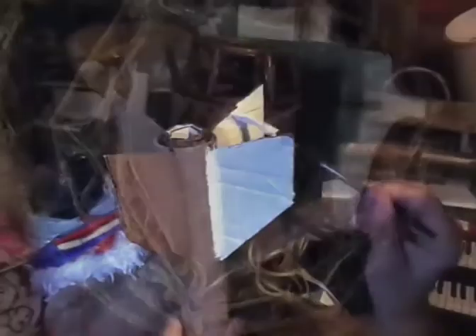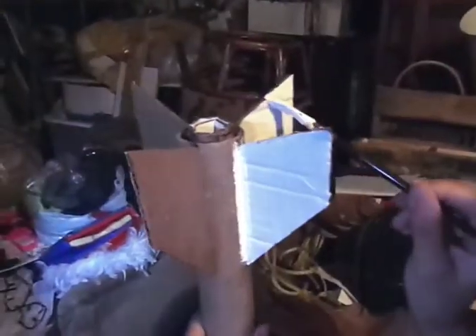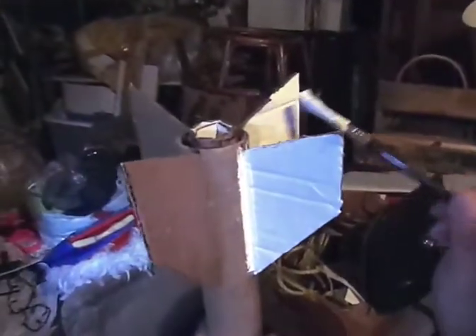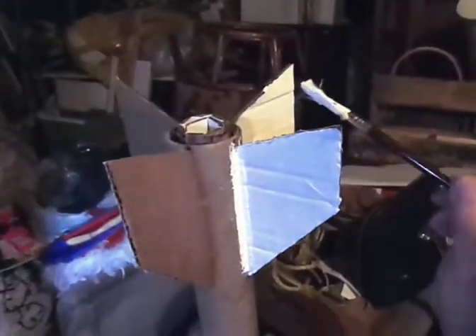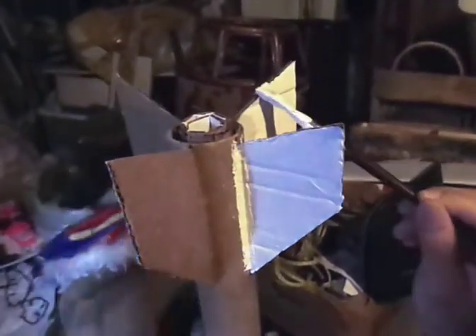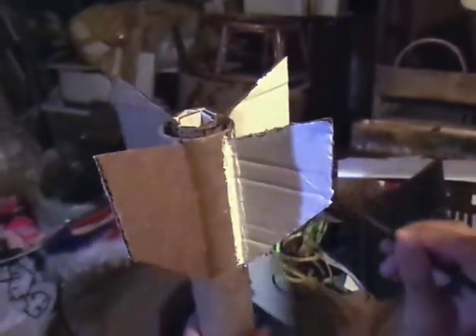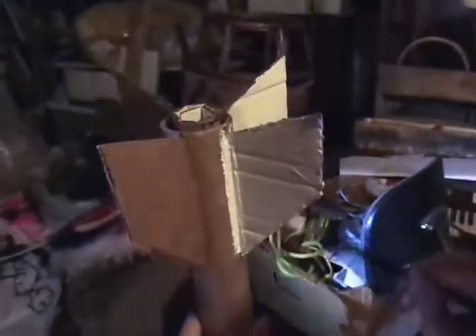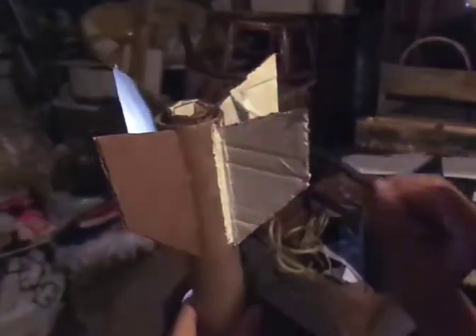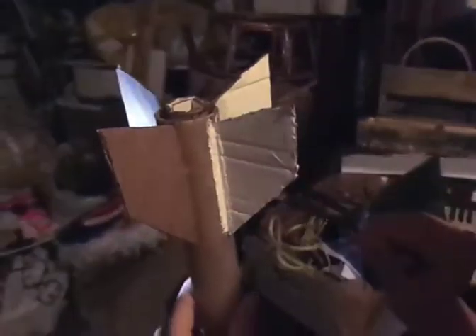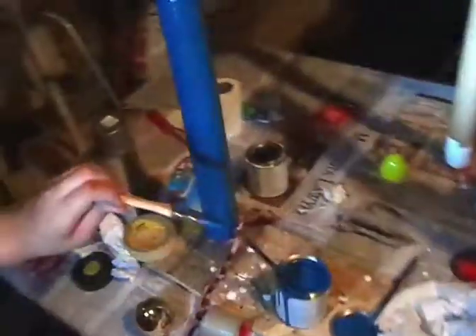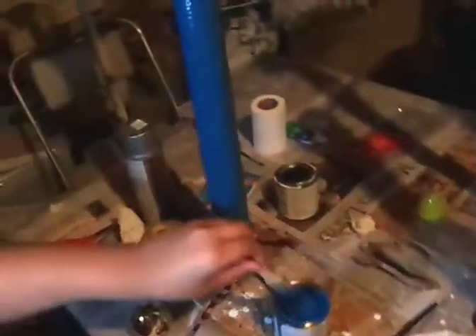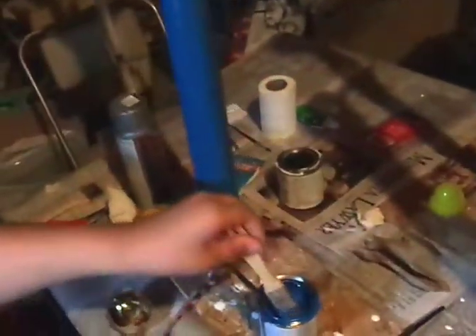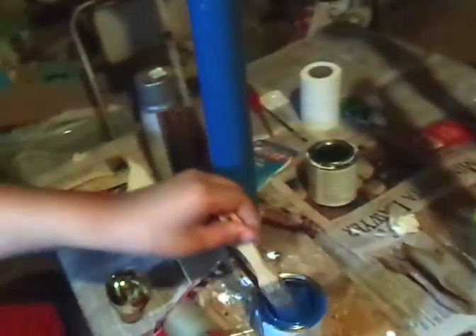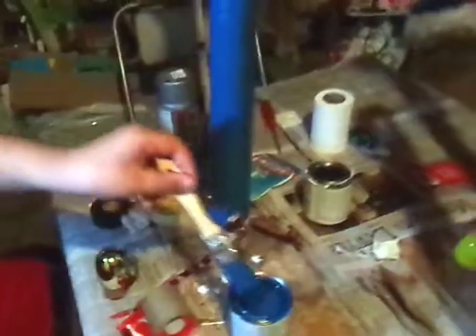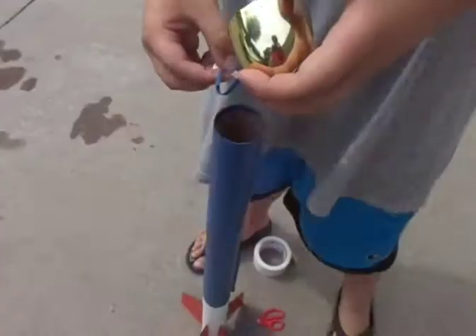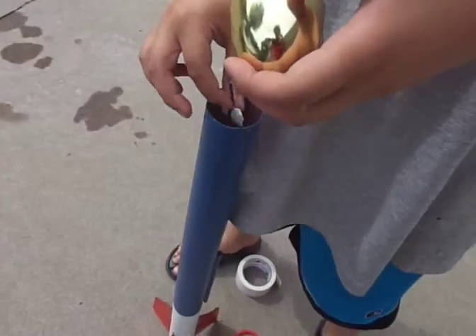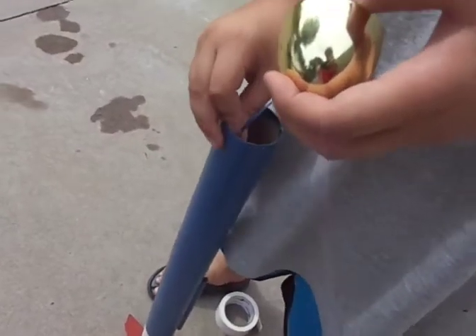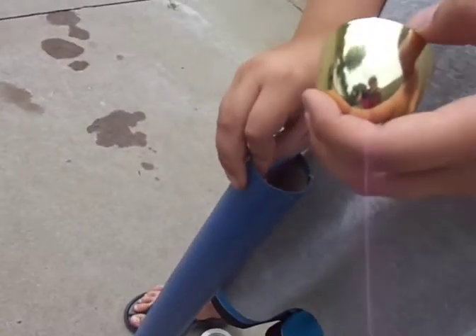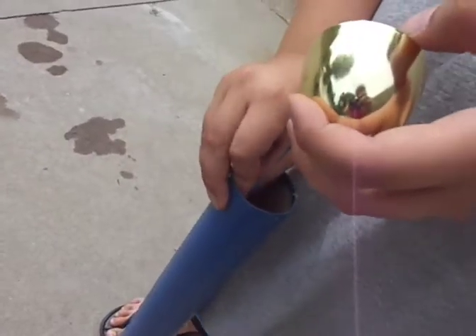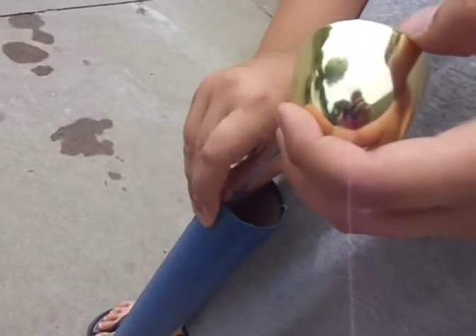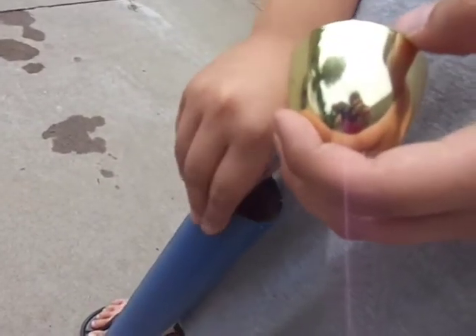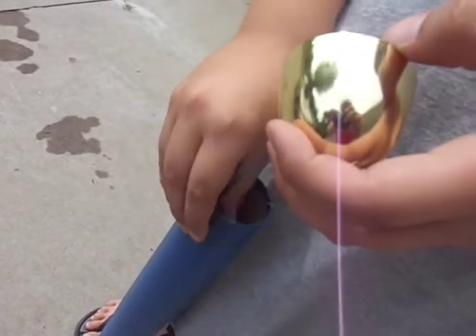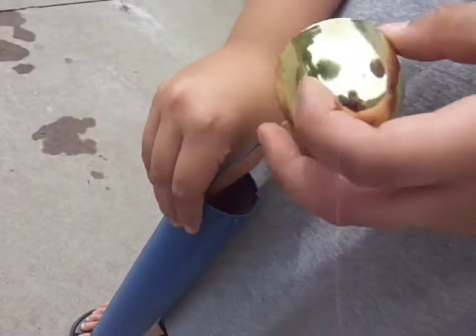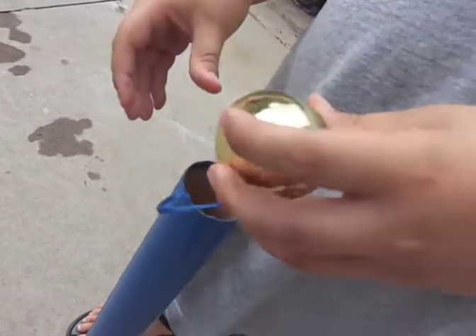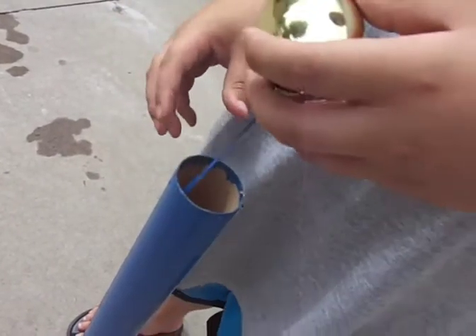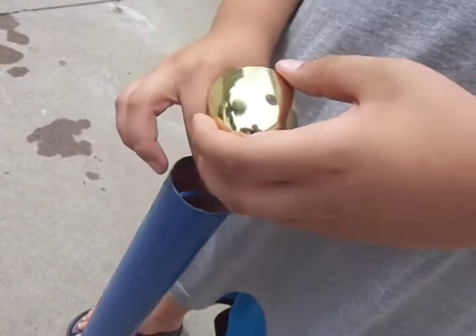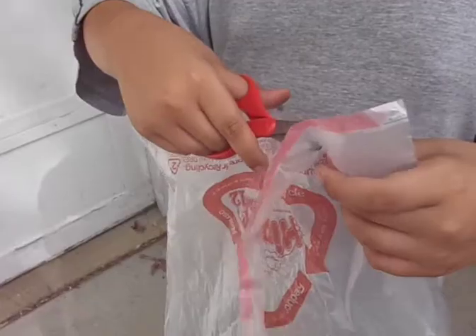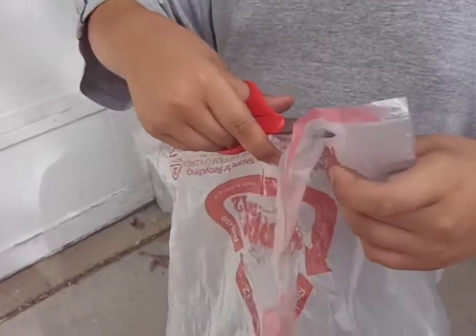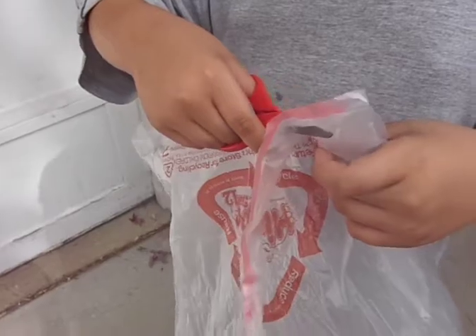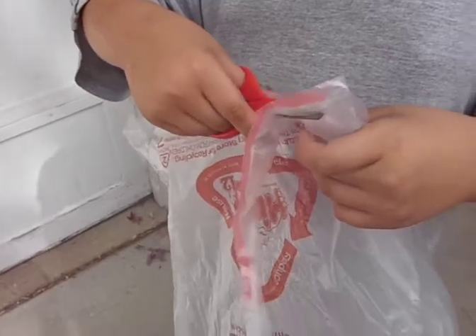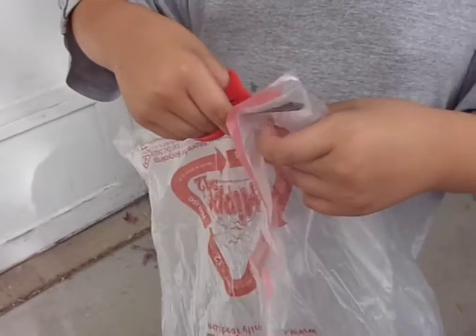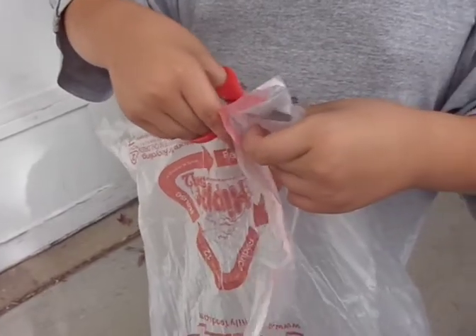Attach the engine mount and tail fins with glue, and you're ready to paint. Plastic eggshells make good nose cones, and they can be attached with a rubber band and some duct tape.